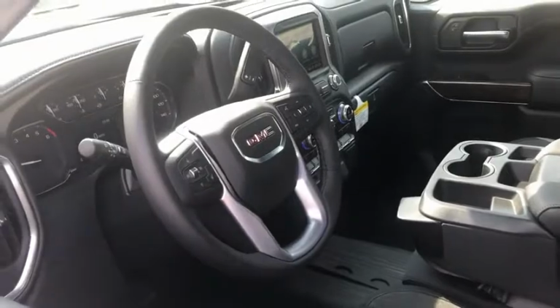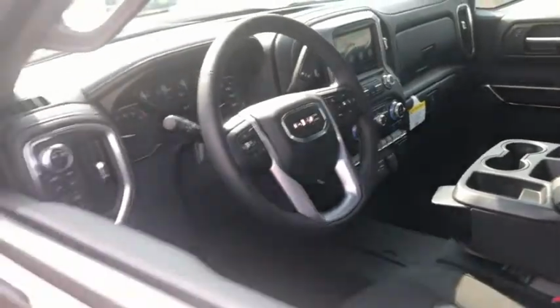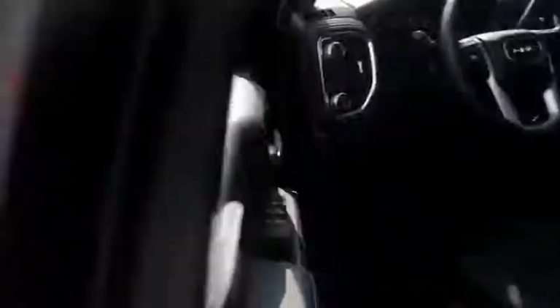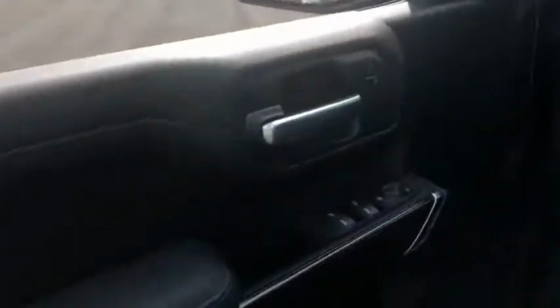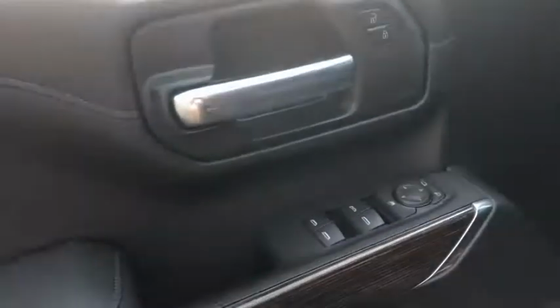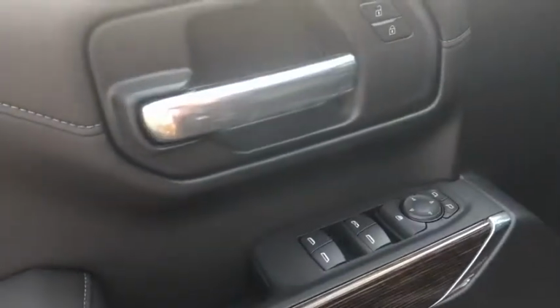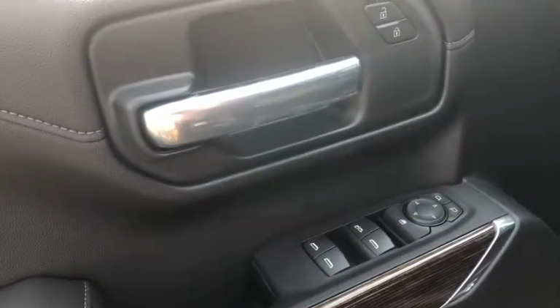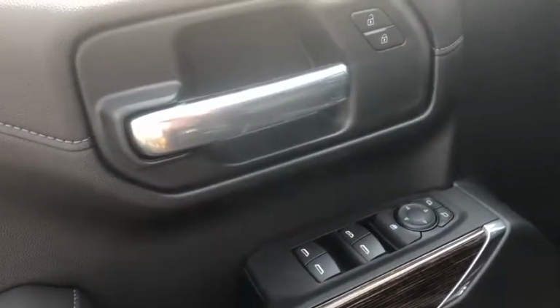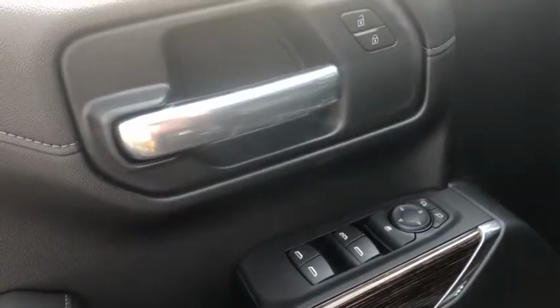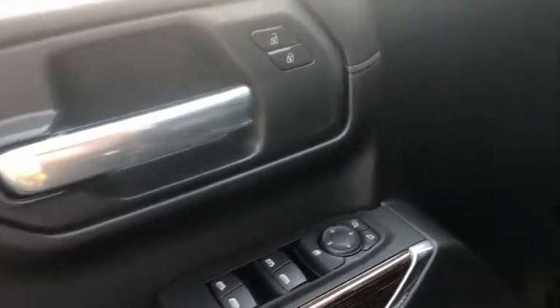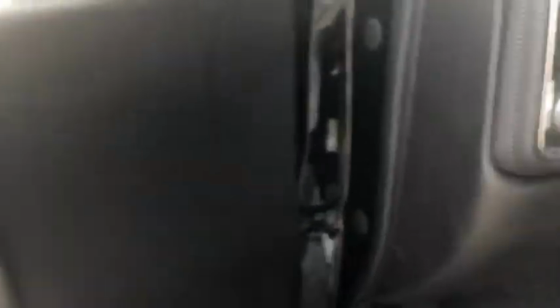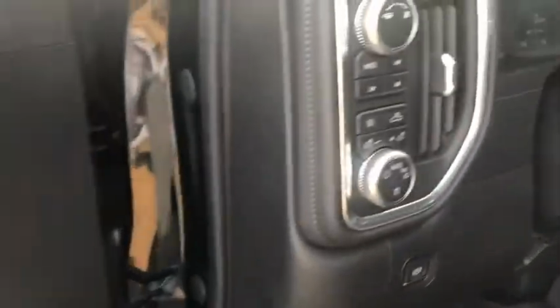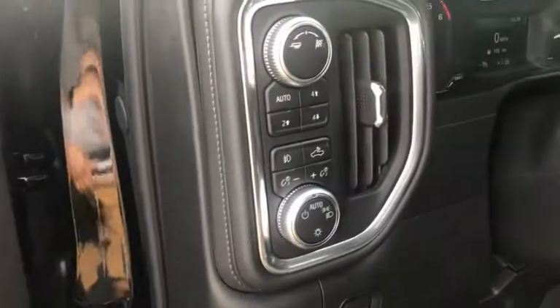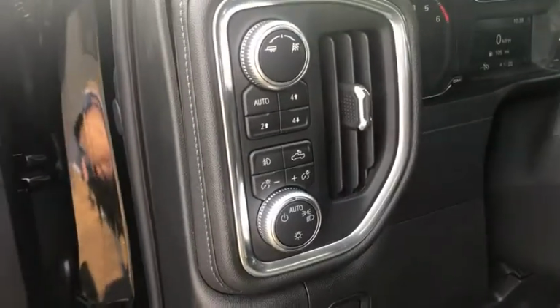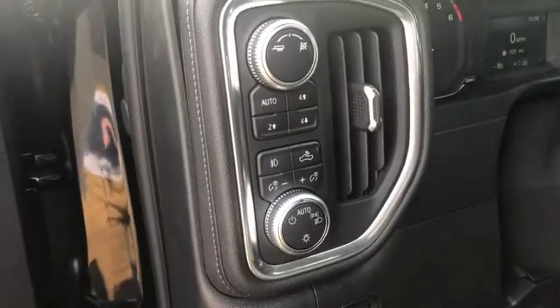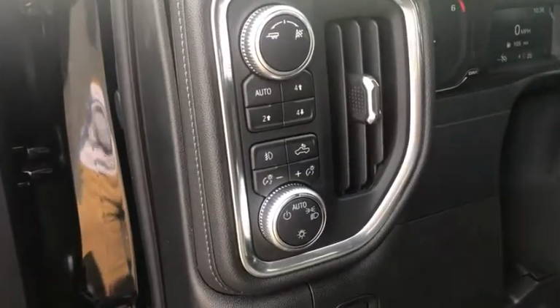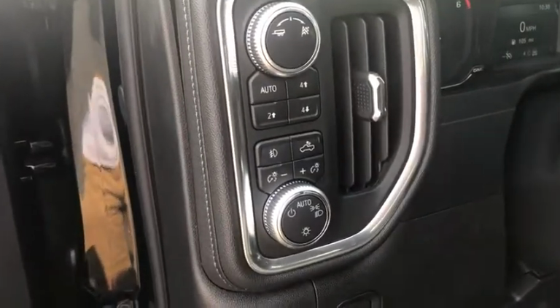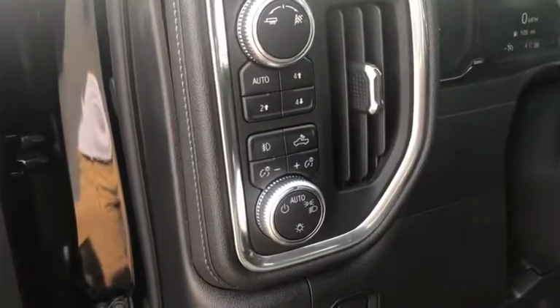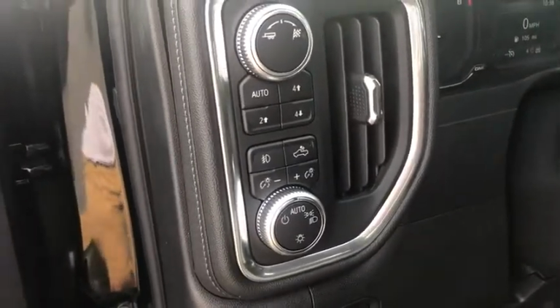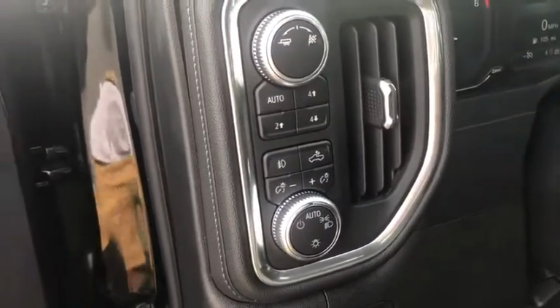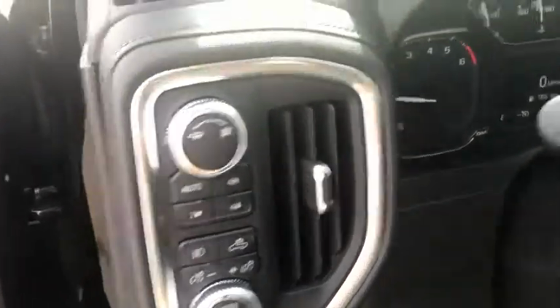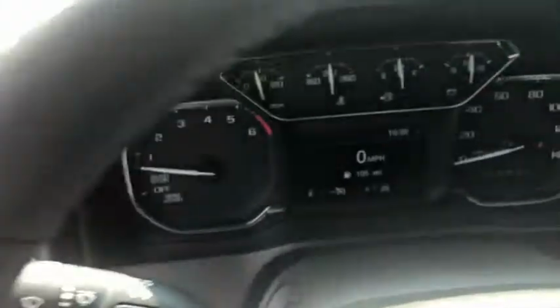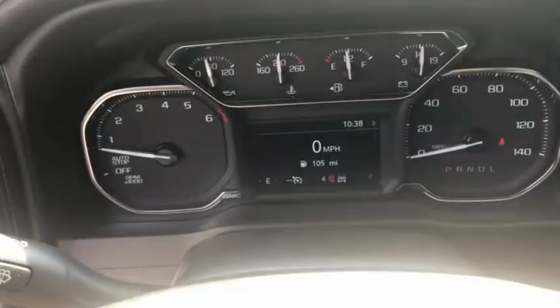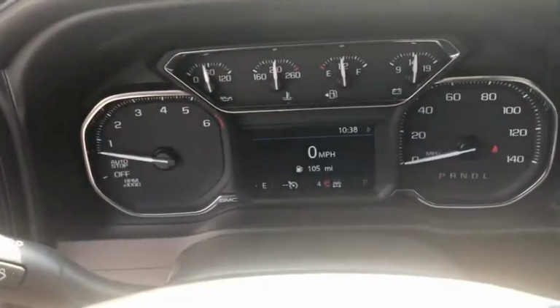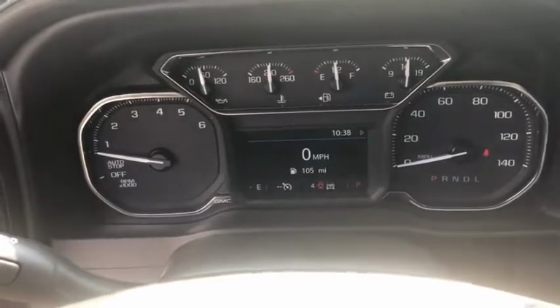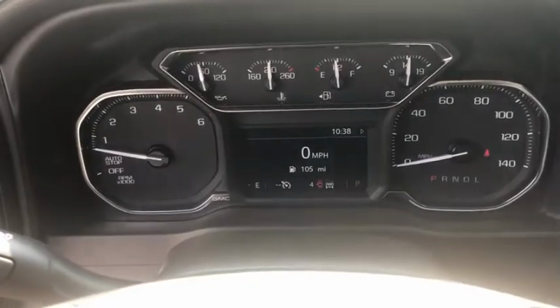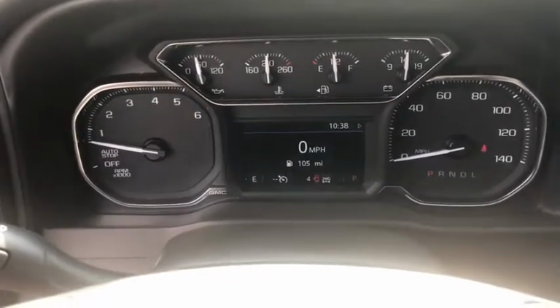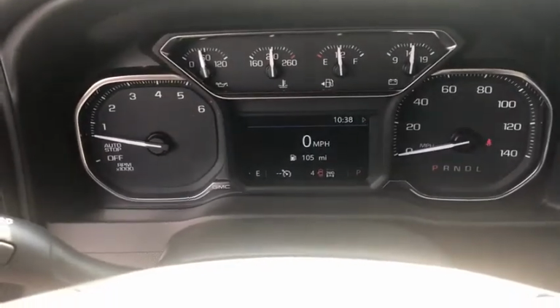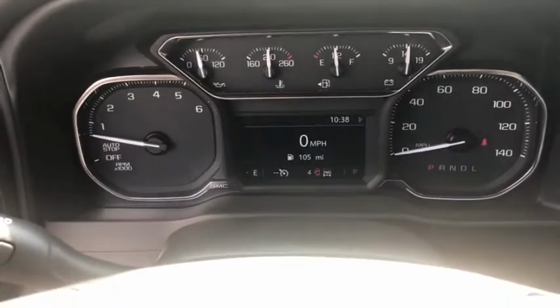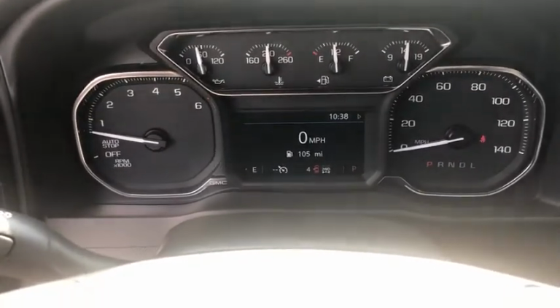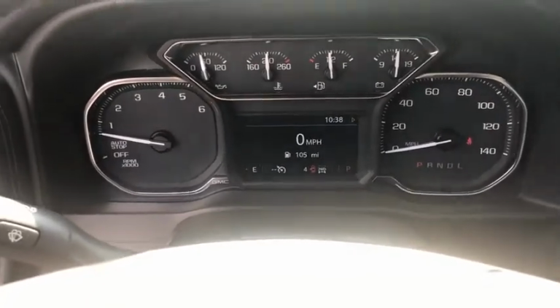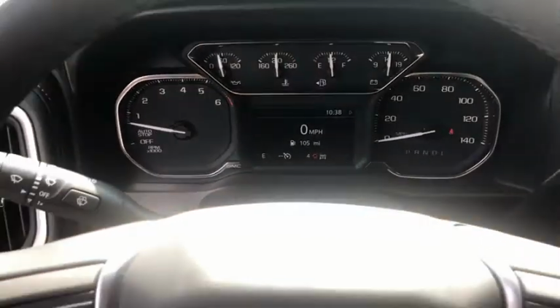Here are some of this vehicle's great options: backup camera, stability control, traction control, steering wheel audio controls, anti-lock braking system, remote engine start, keyless entry, Bluetooth, leather-wrapped steering wheel, and power steering.